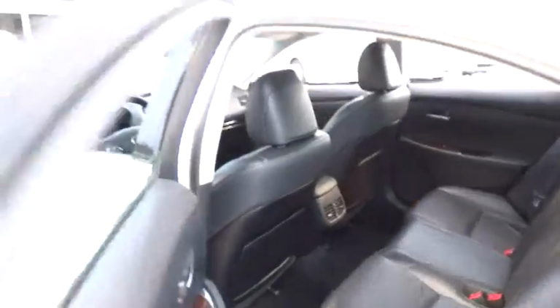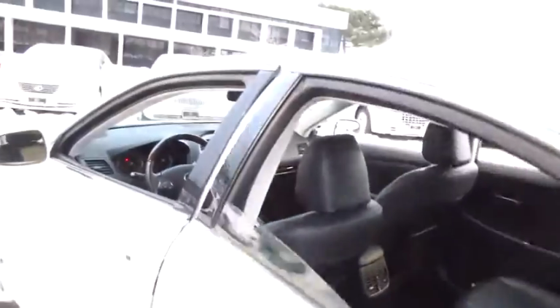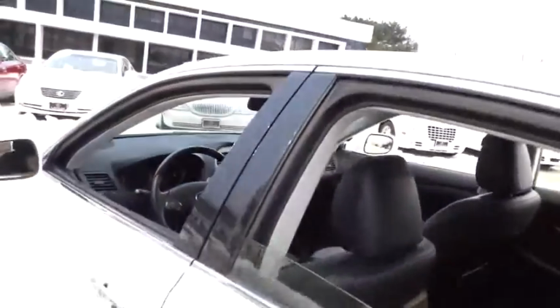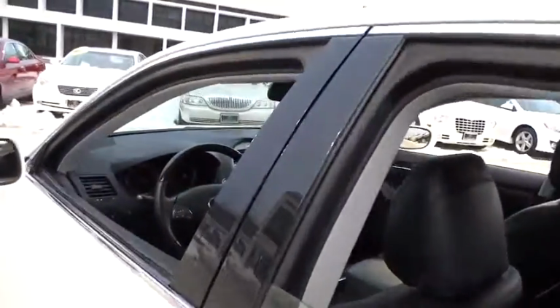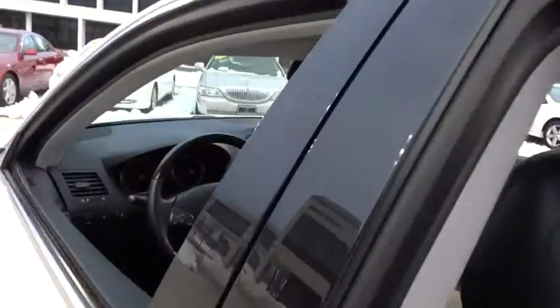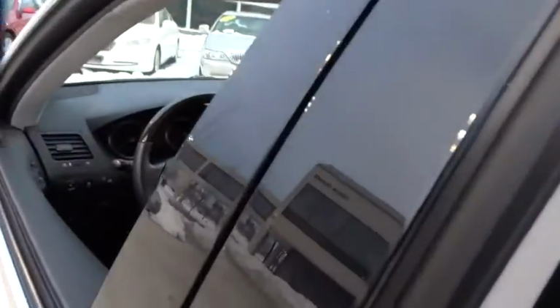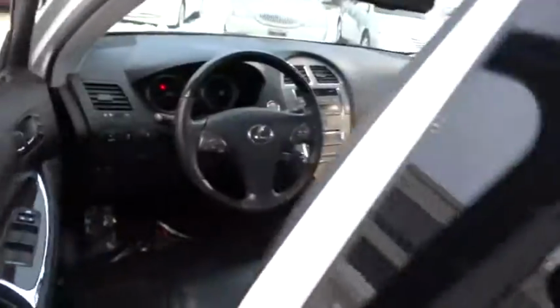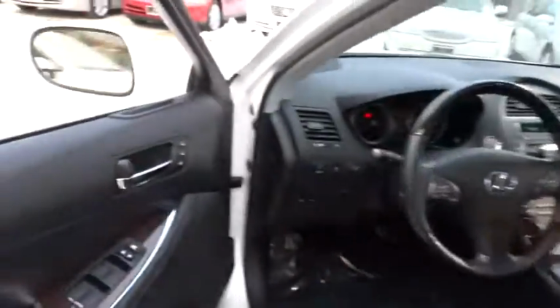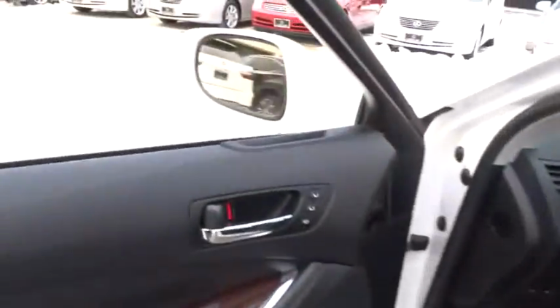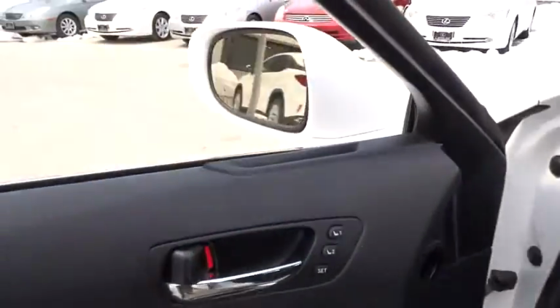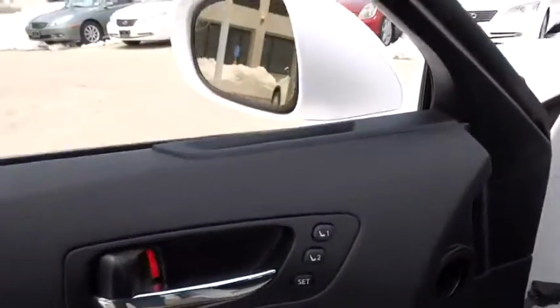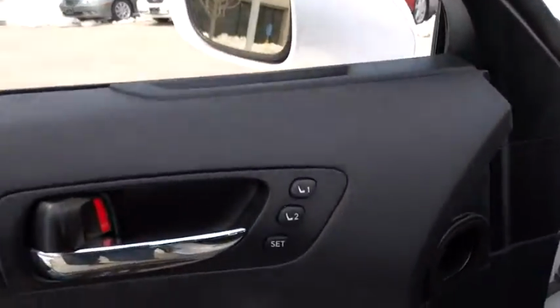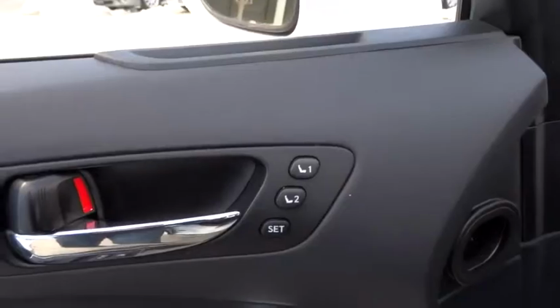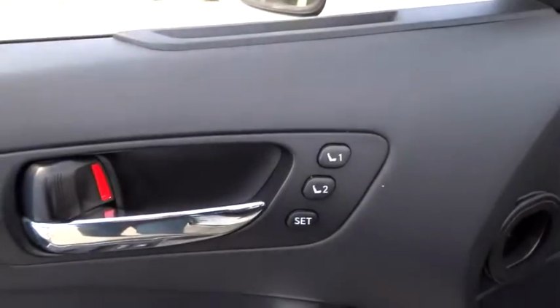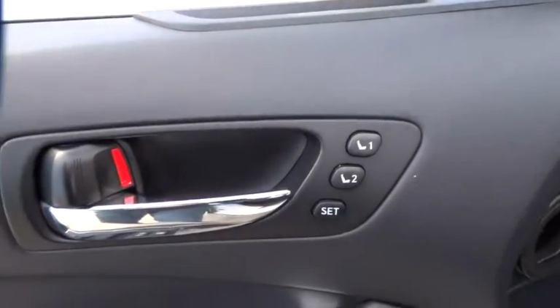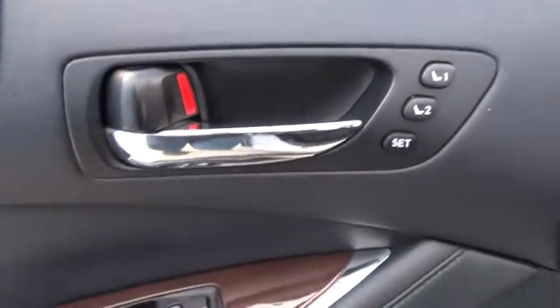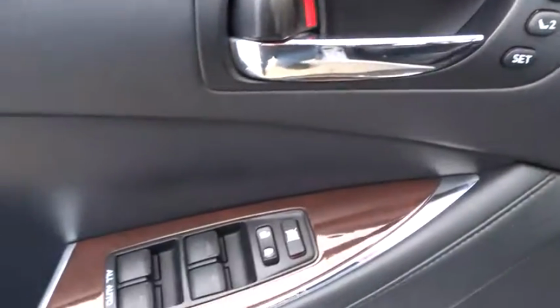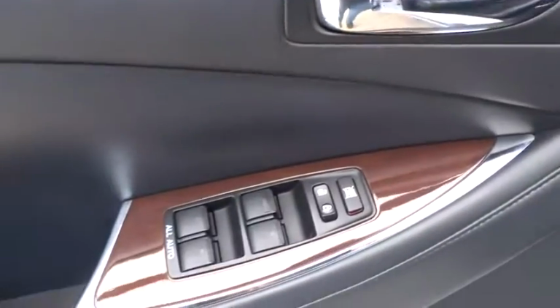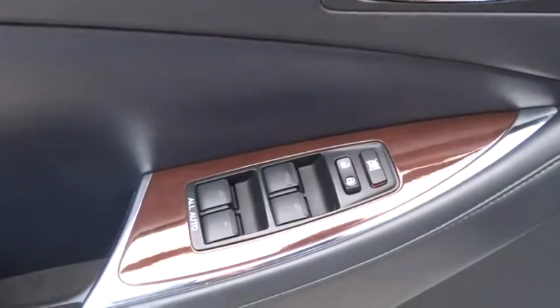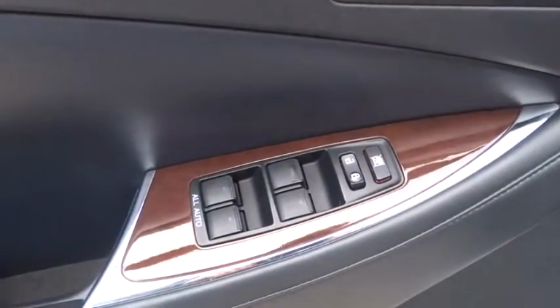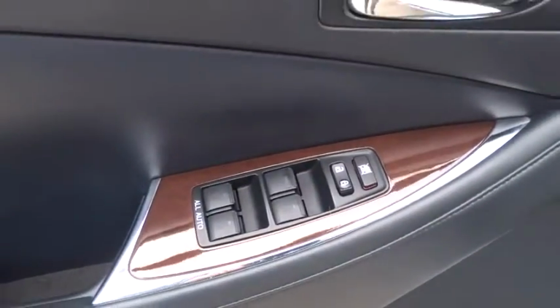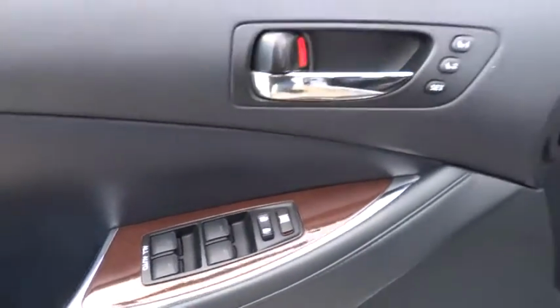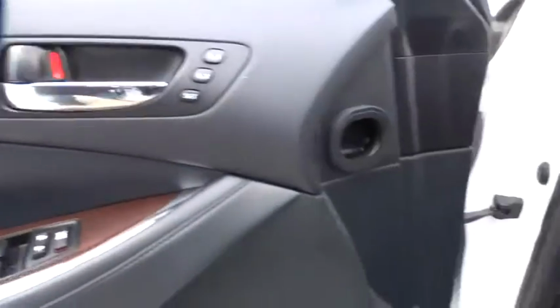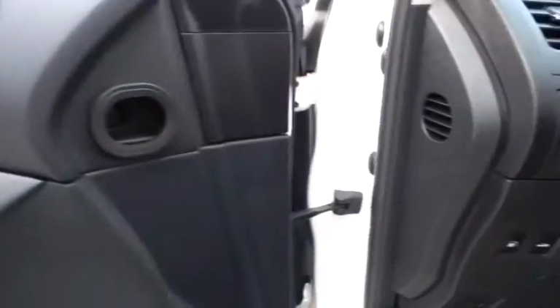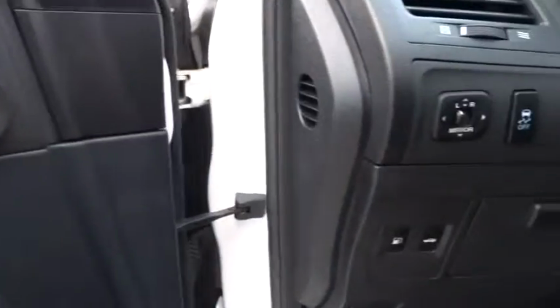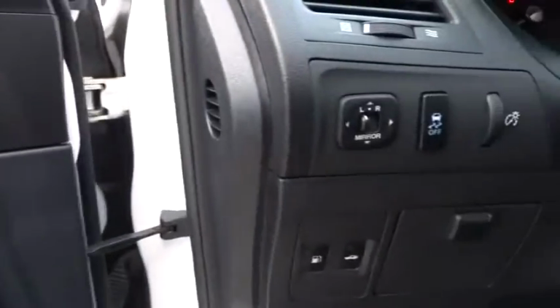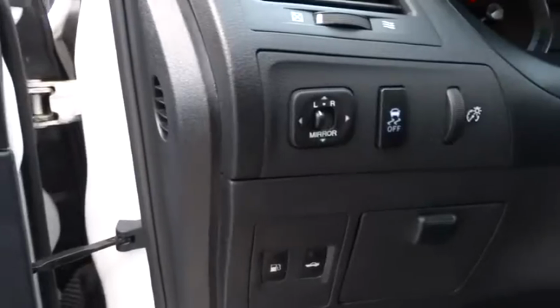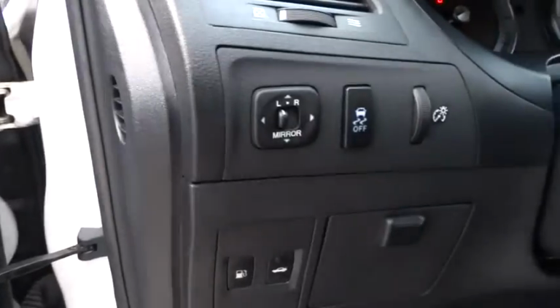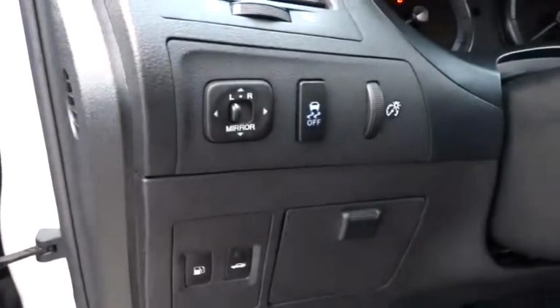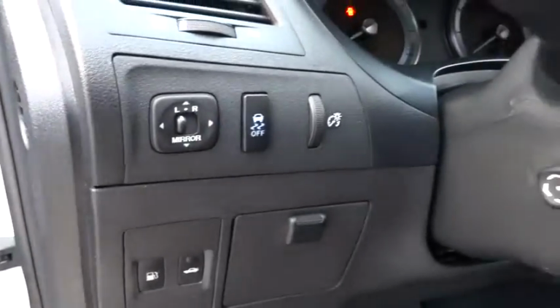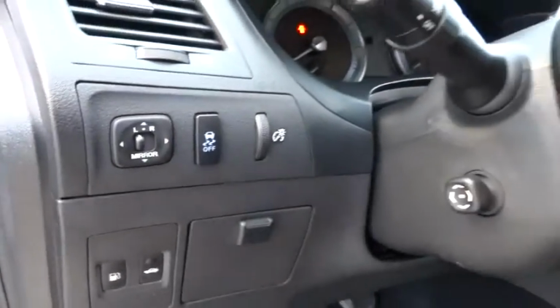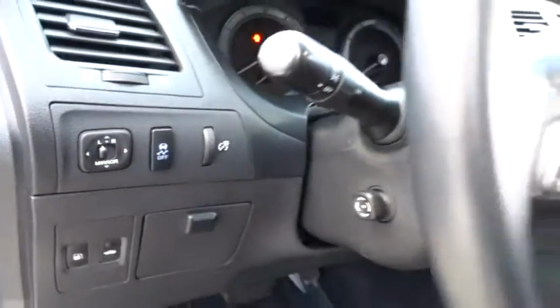Adjustable steering wheel, driver airbag, auto dimming rear view mirror, PPO, cruise control, floor mats, aluminum wheels, four wheel disc brakes, keyless start, universal garage door opener.